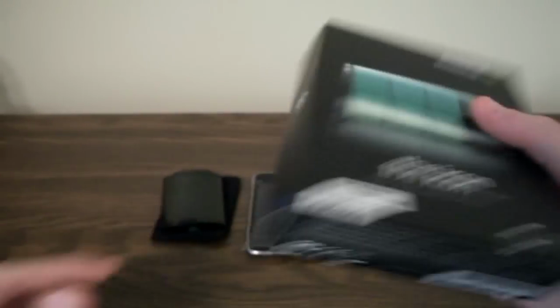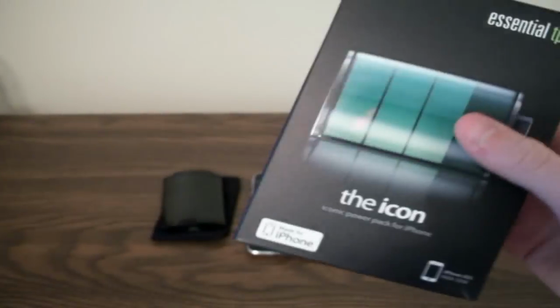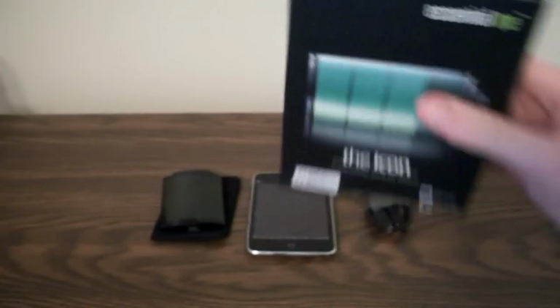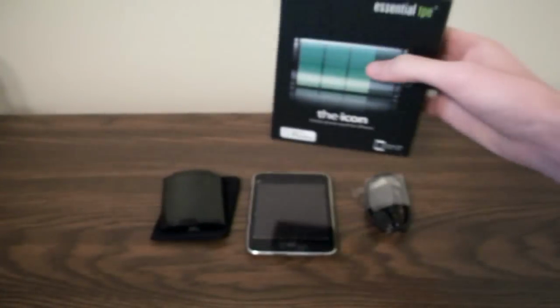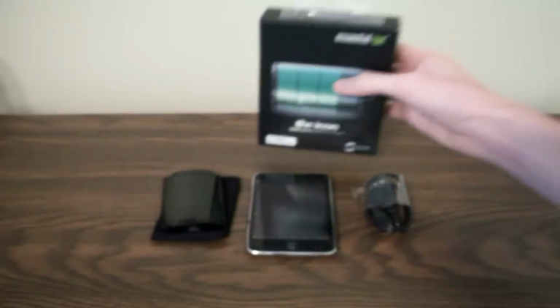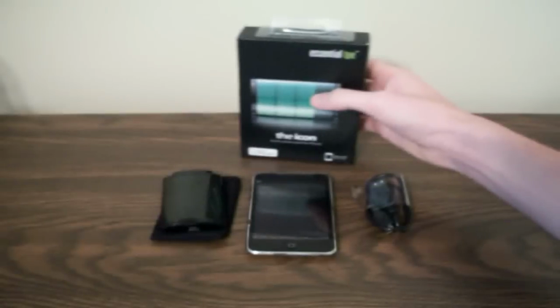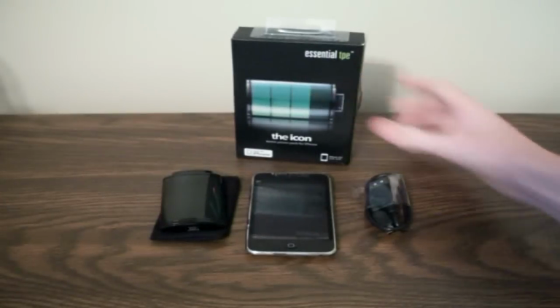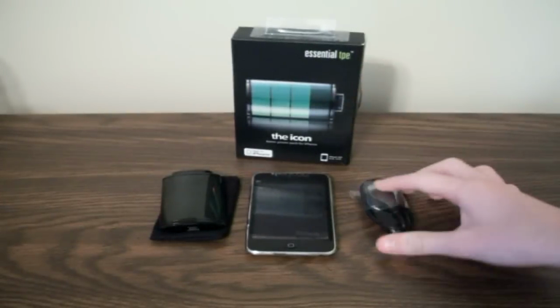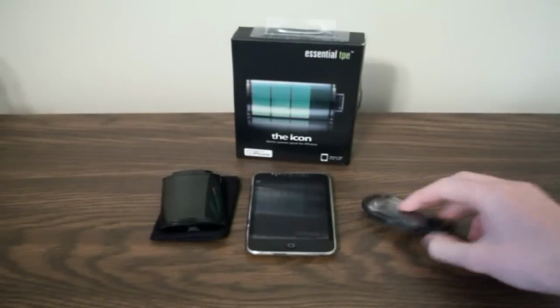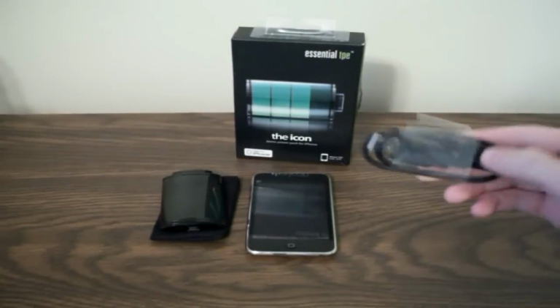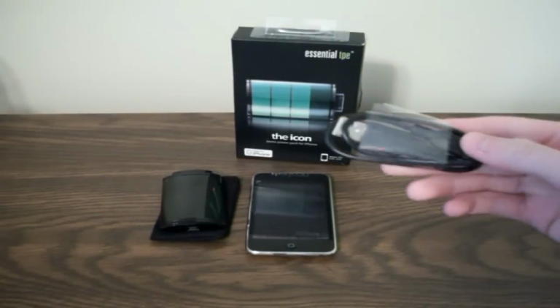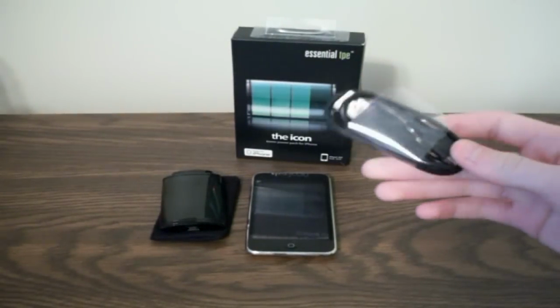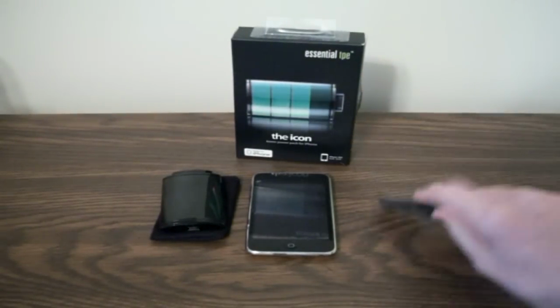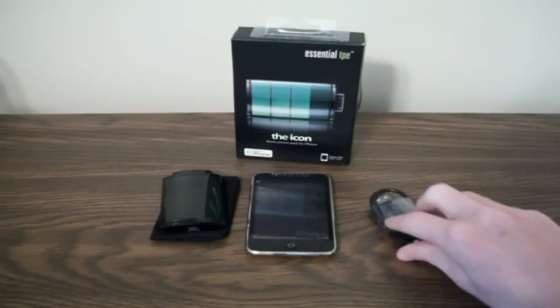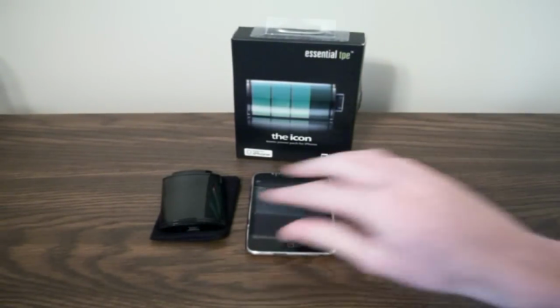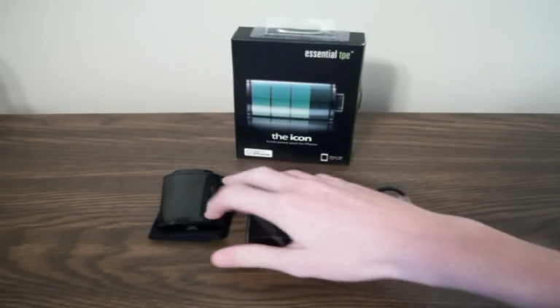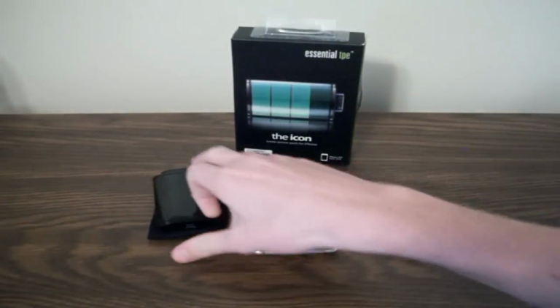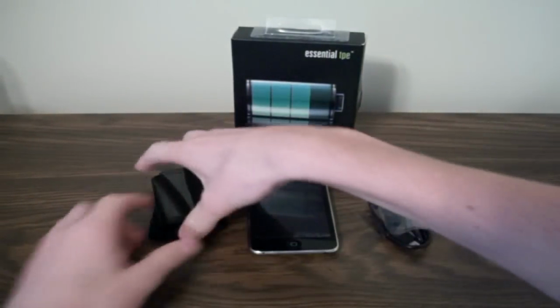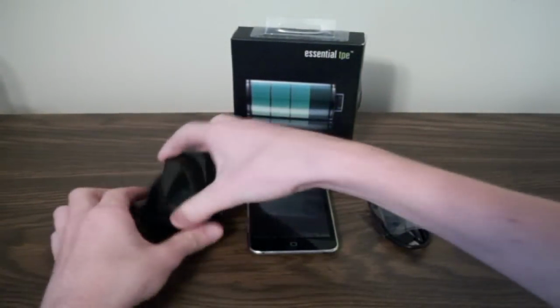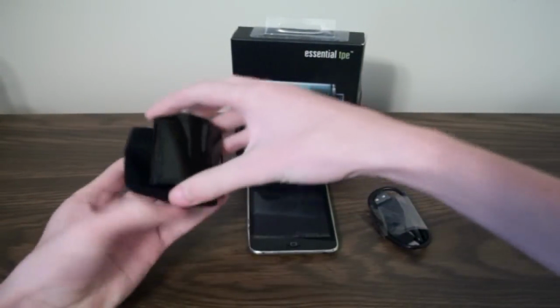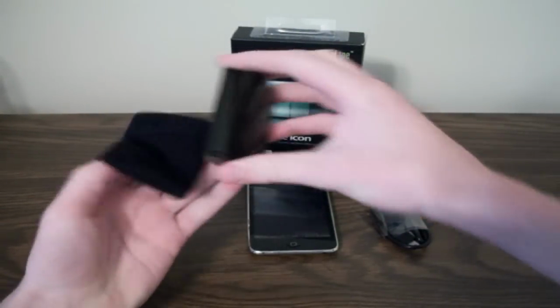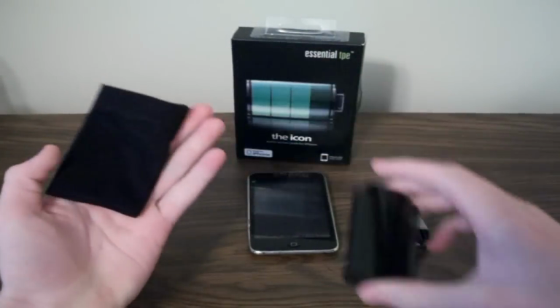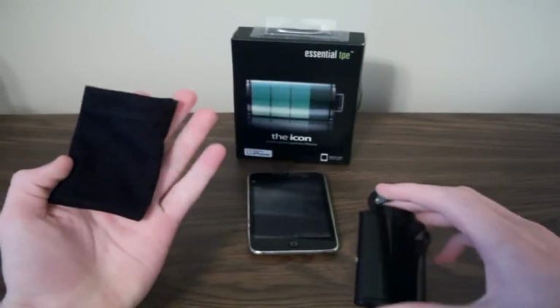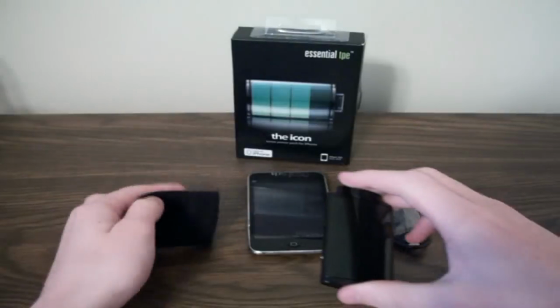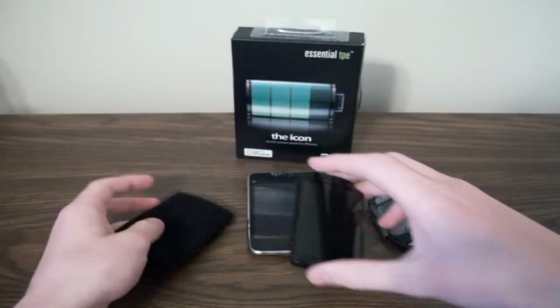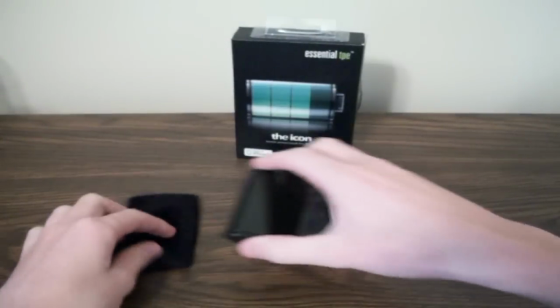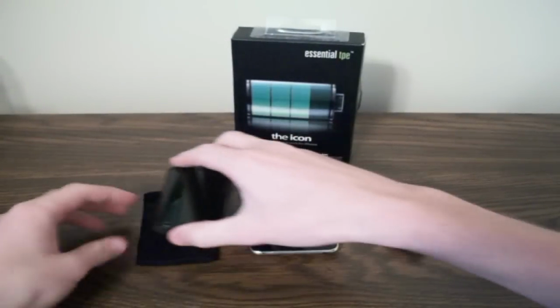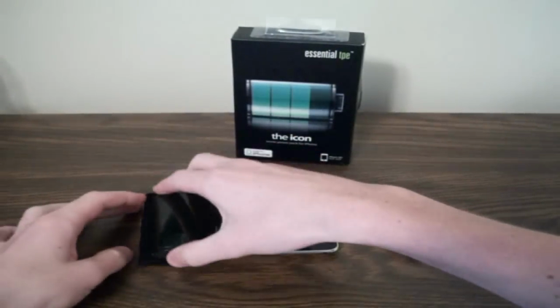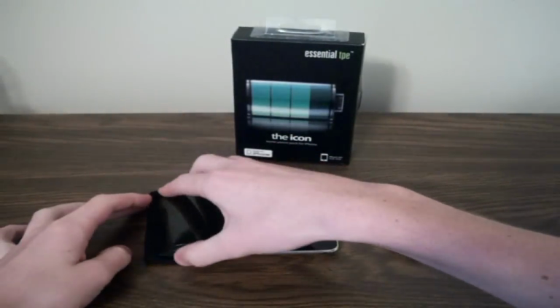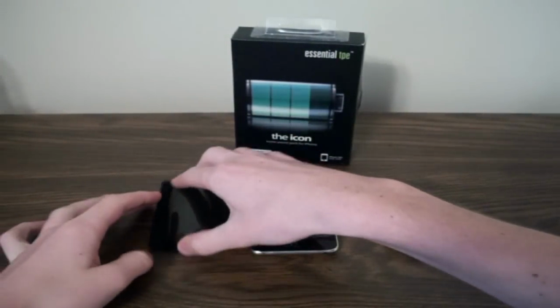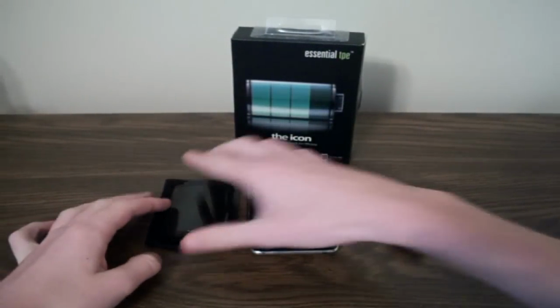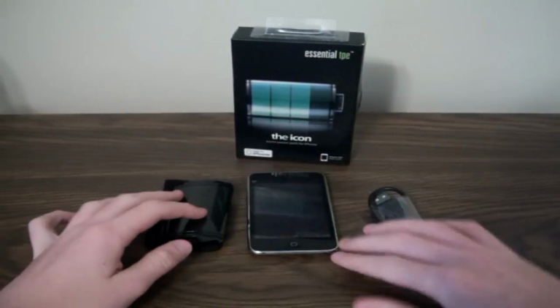In the box, it just comes with this USB to mini USB port right here, this carrying case to put it in right here, and it comes with an instruction manual.